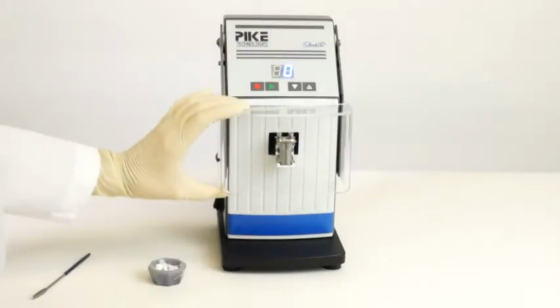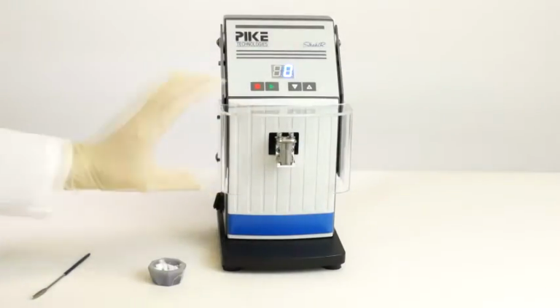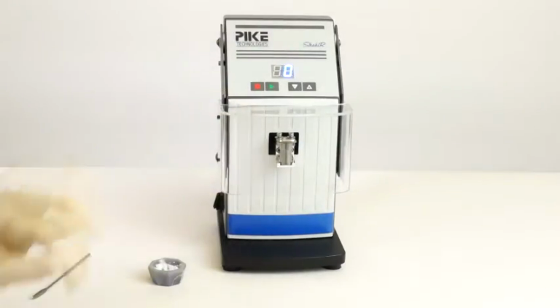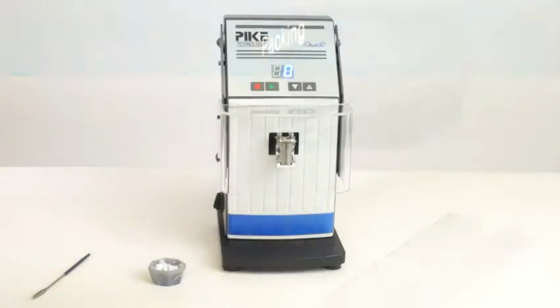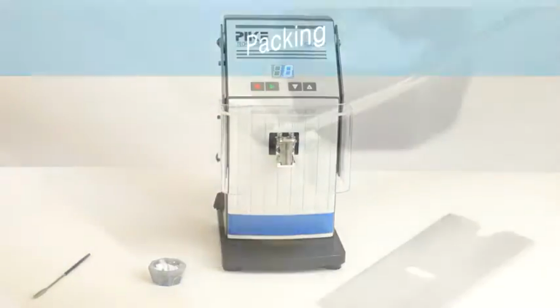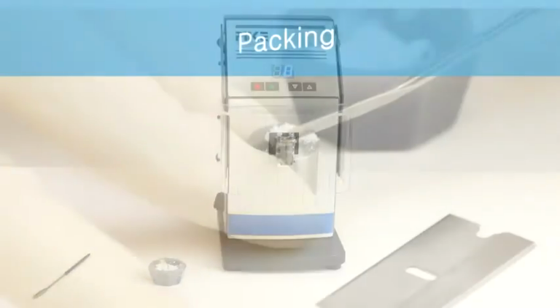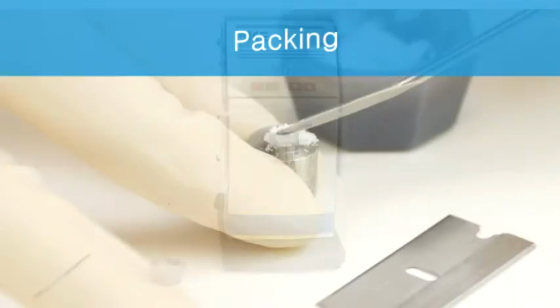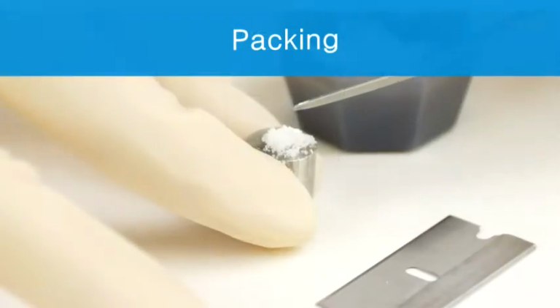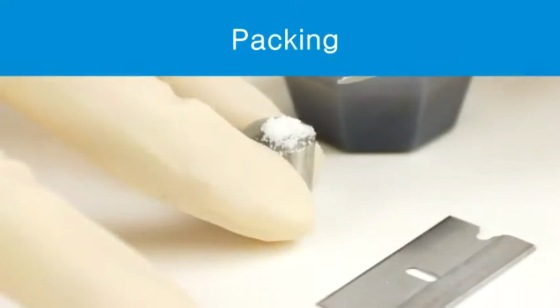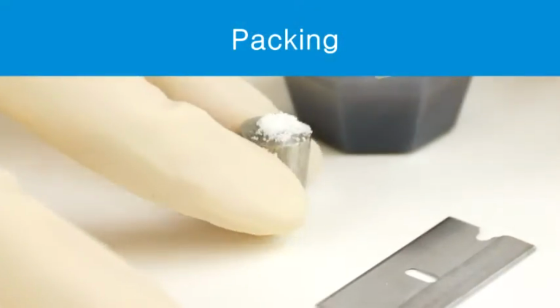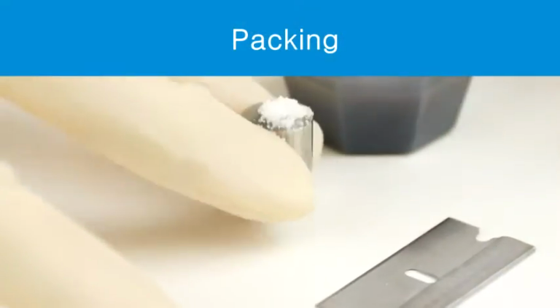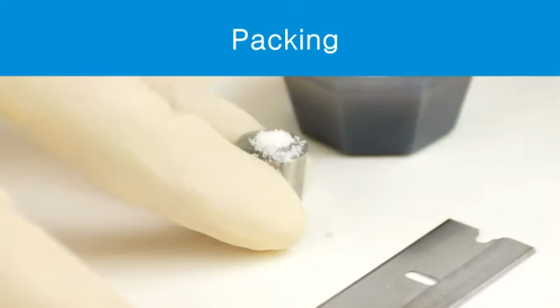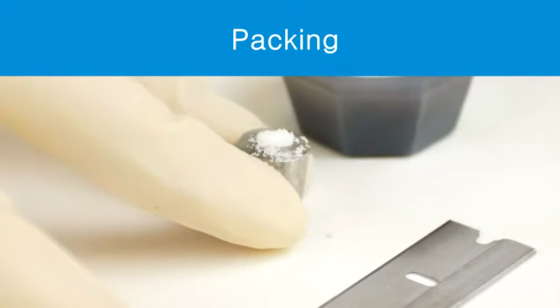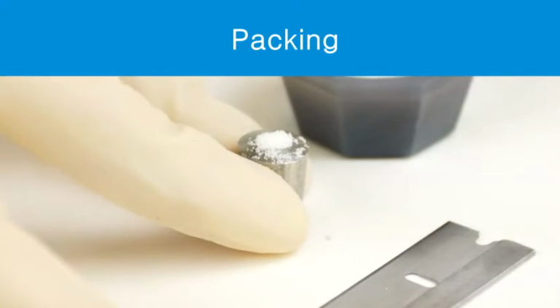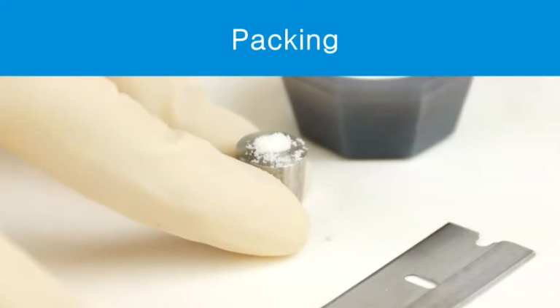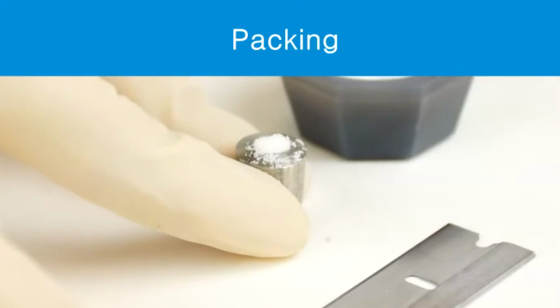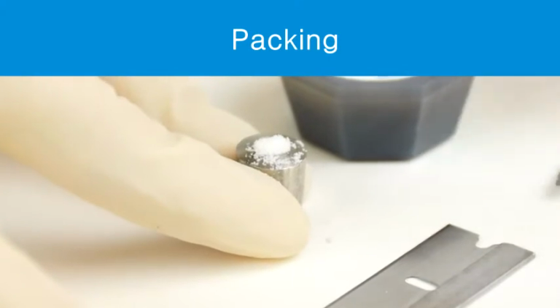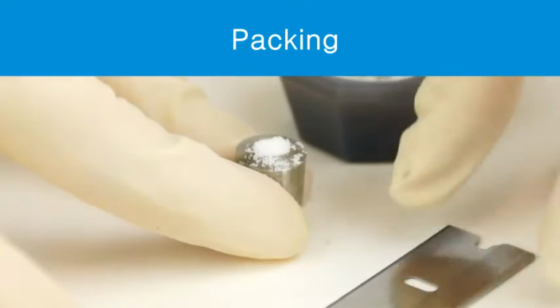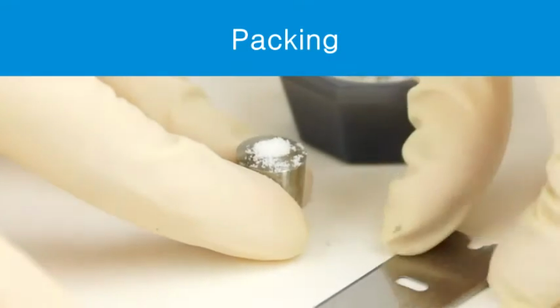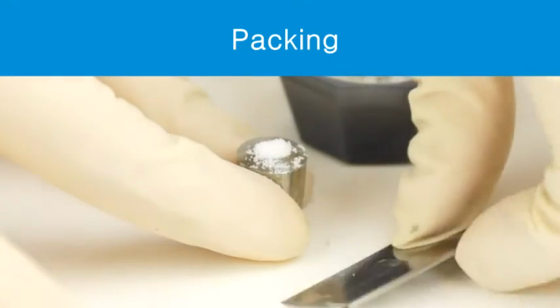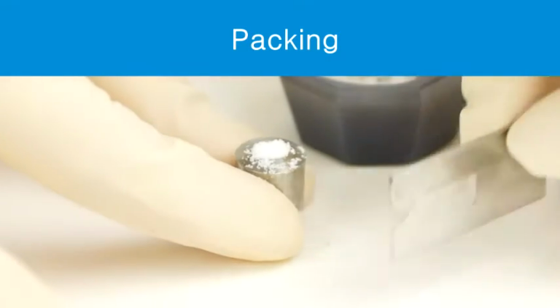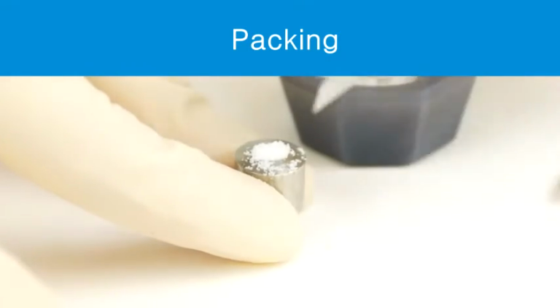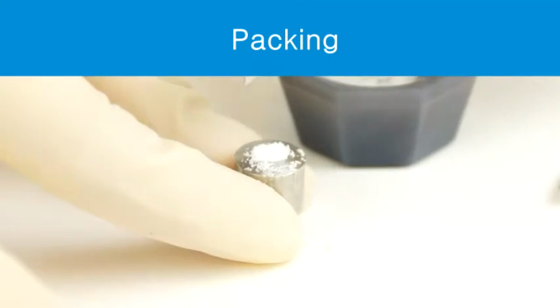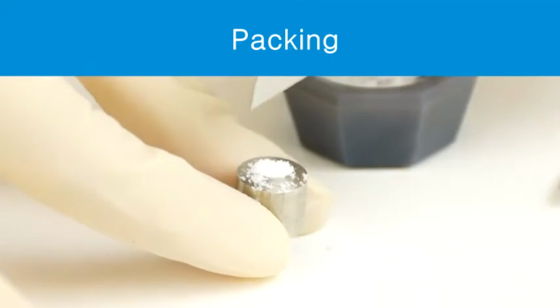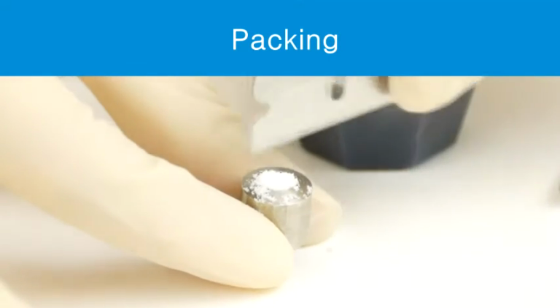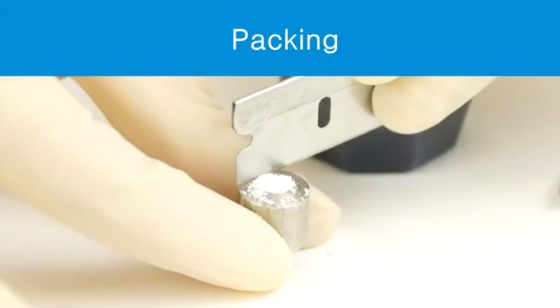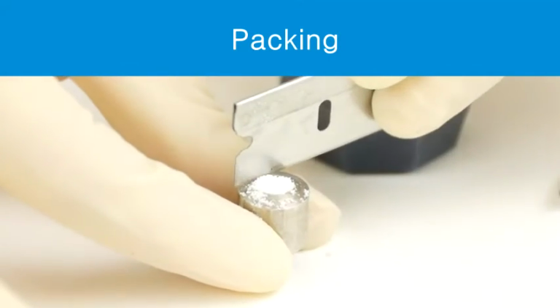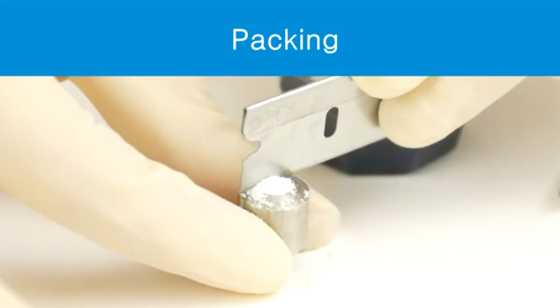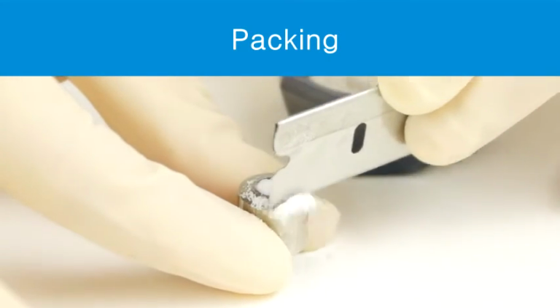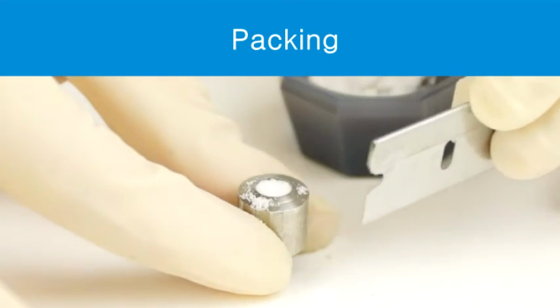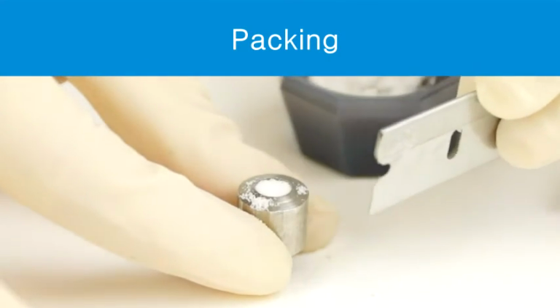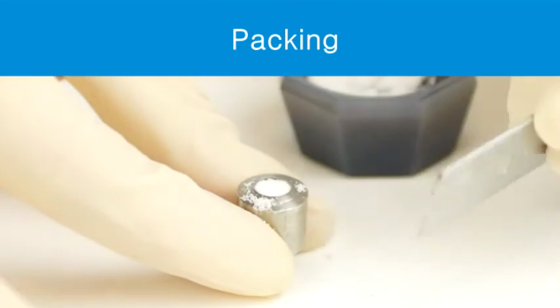Packing. The sample should be loose but evenly packed in the sample cup. Be consistent when loading the cups to achieve reproducible results.